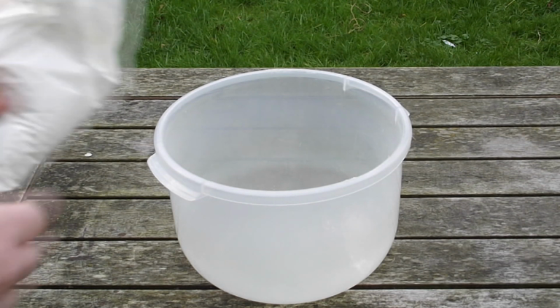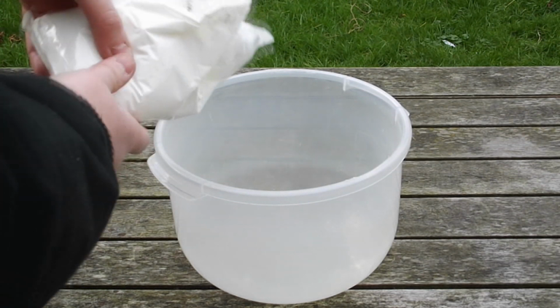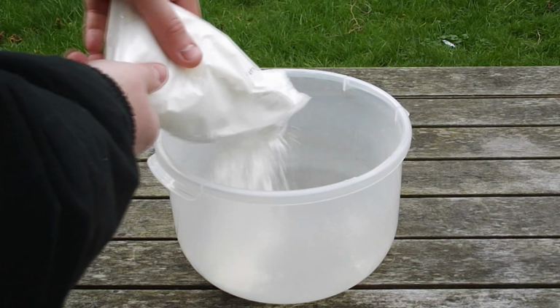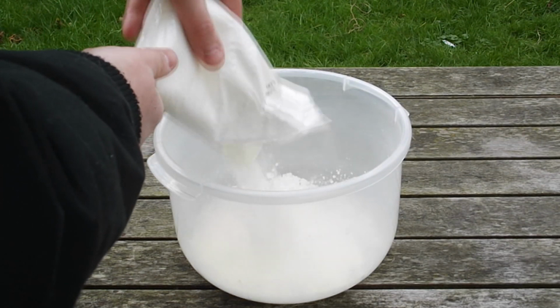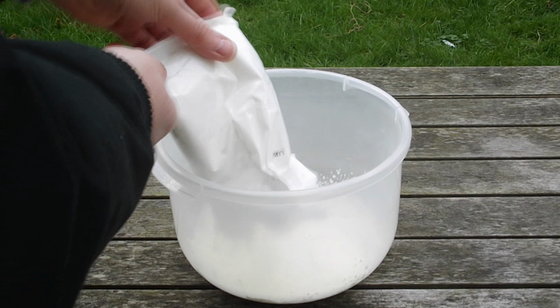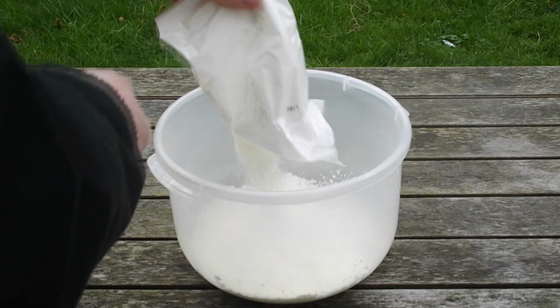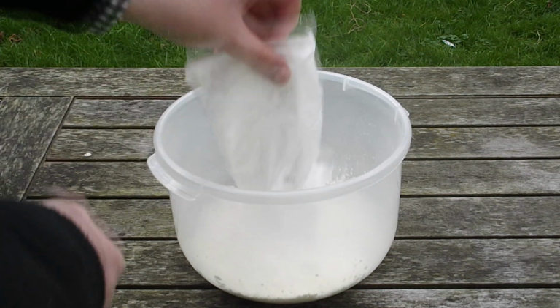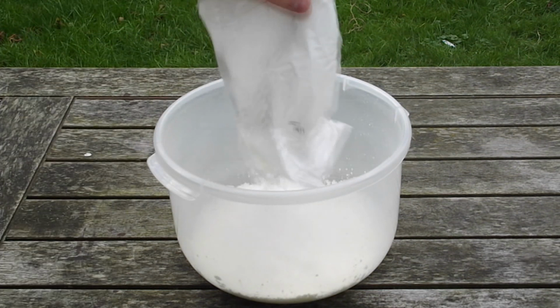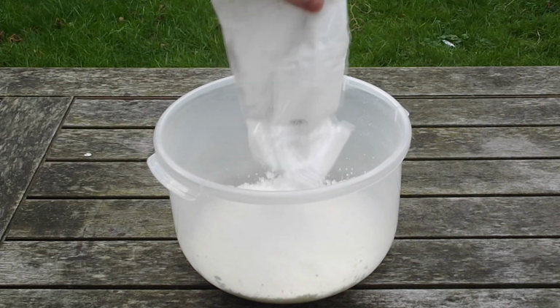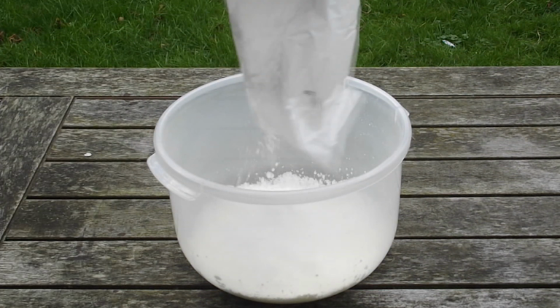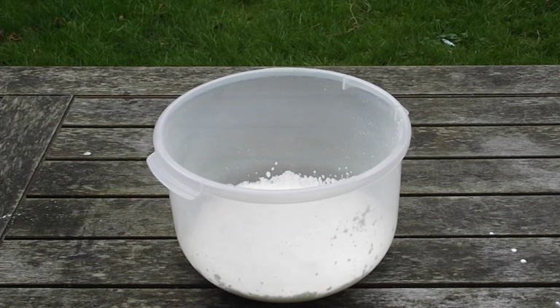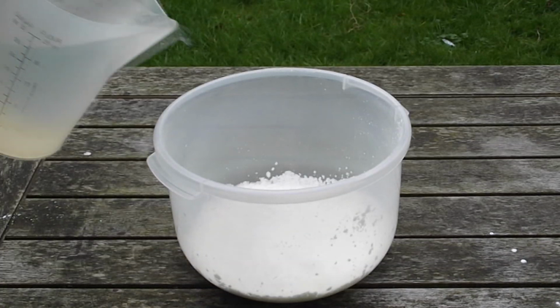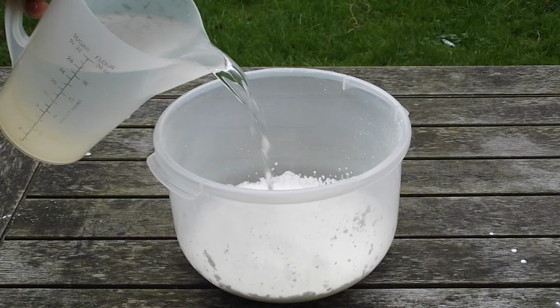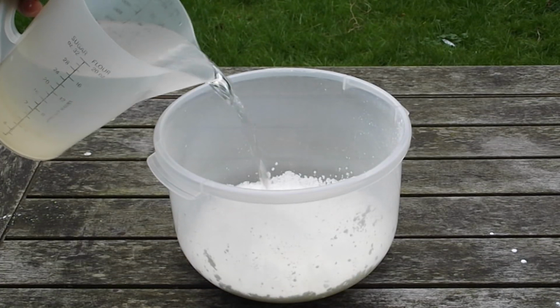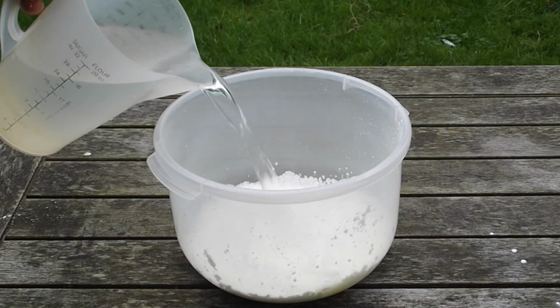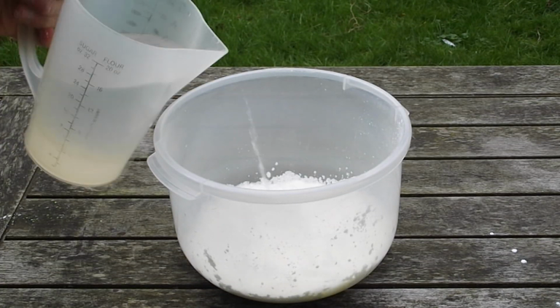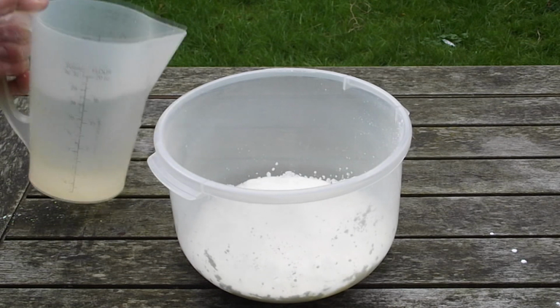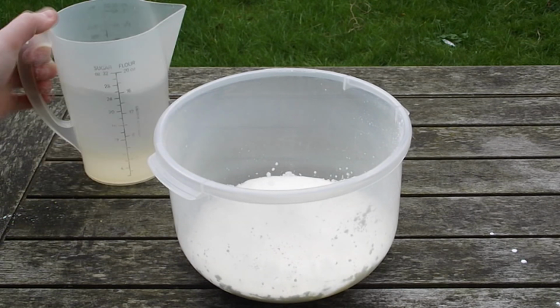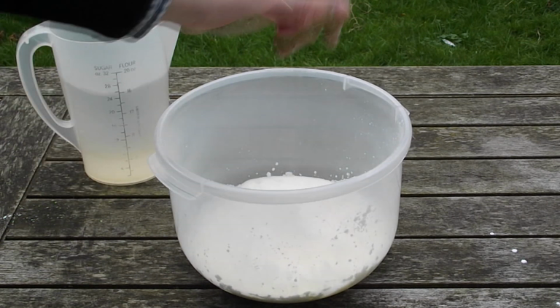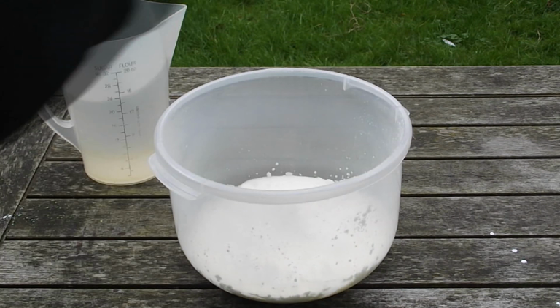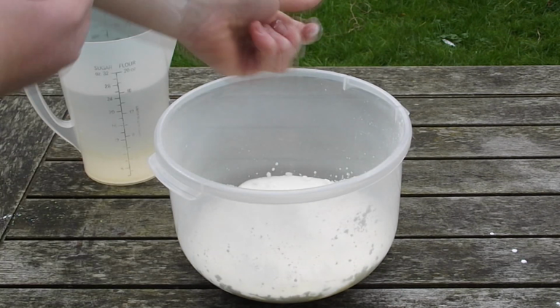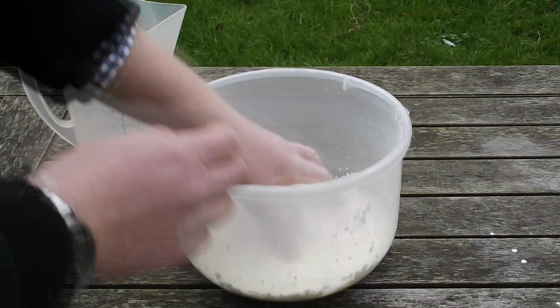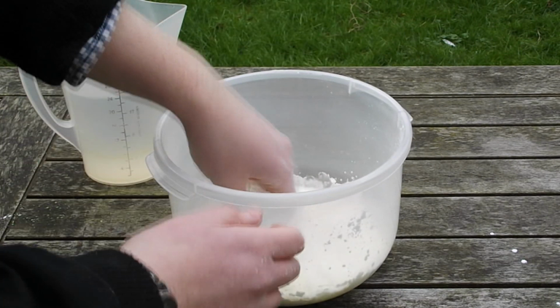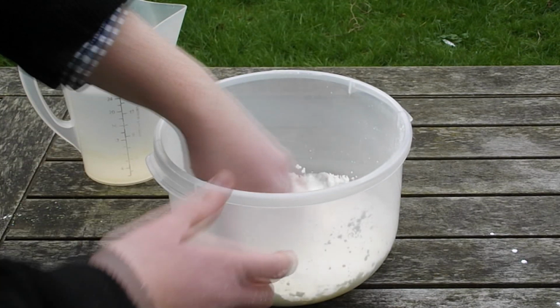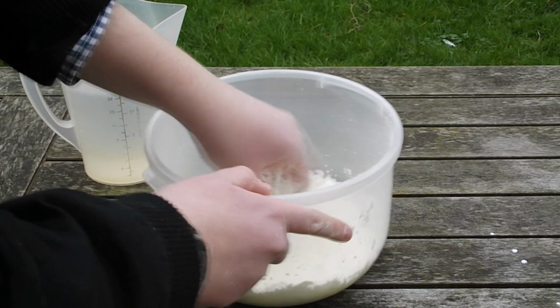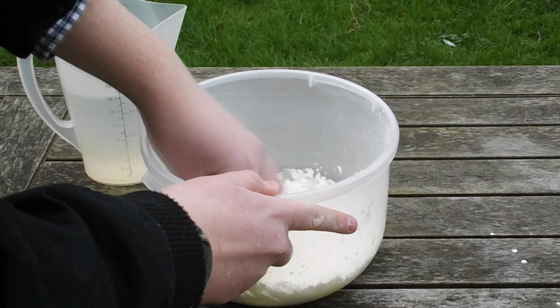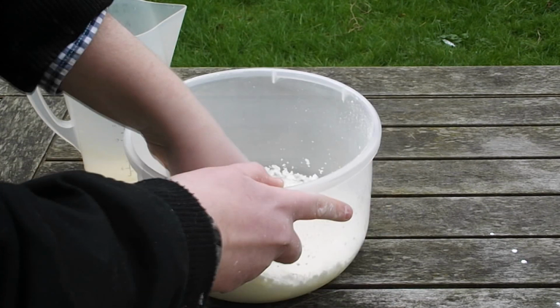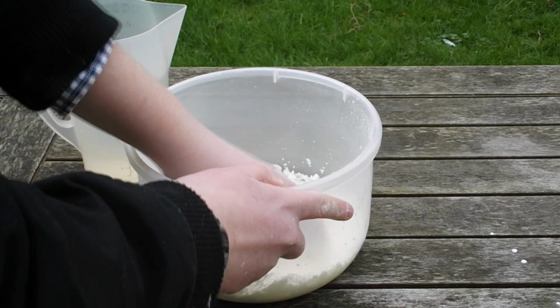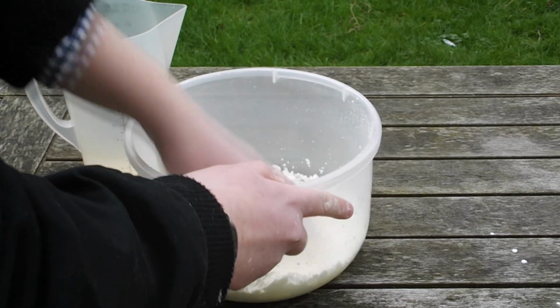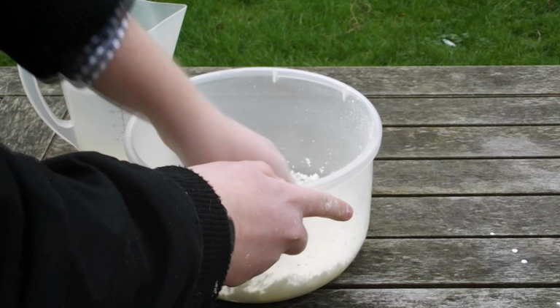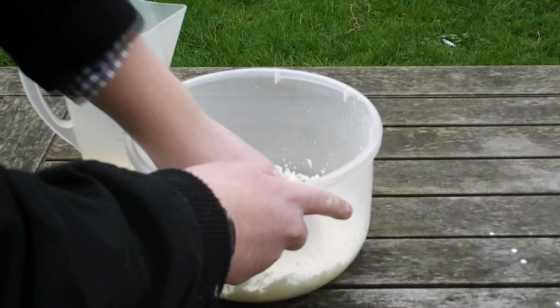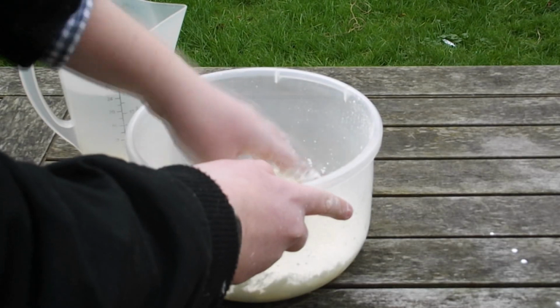First of all, you're going to want to tip all your cornstarch into the mixing bowl. Then pour in the water and mix it into the cornstarch until it becomes very, very difficult to move.